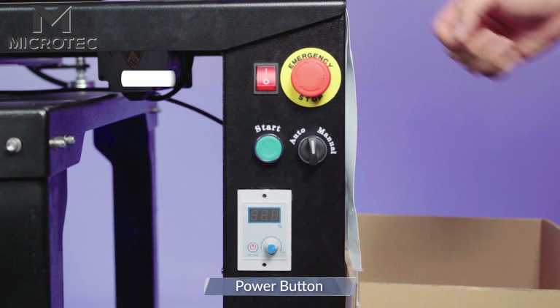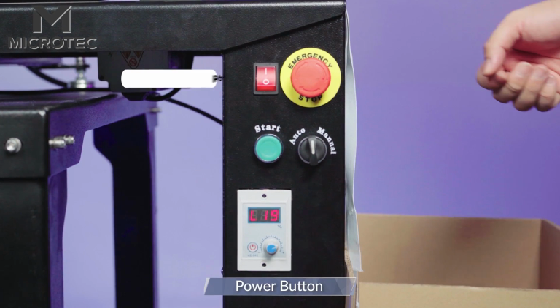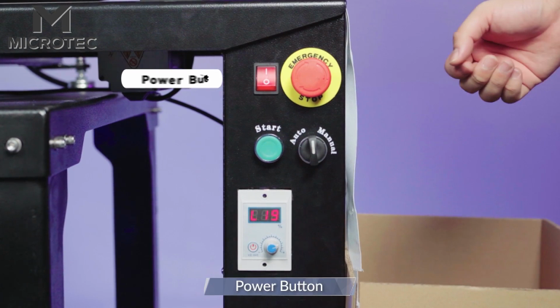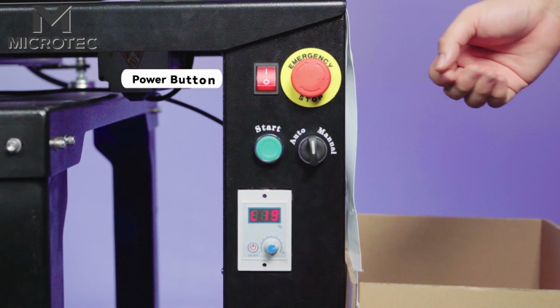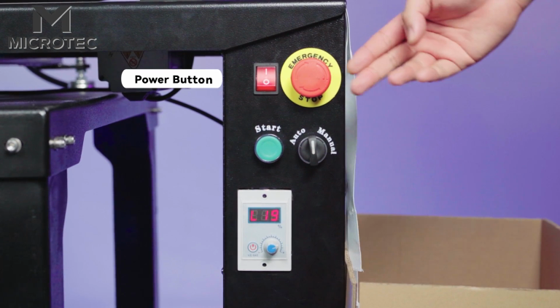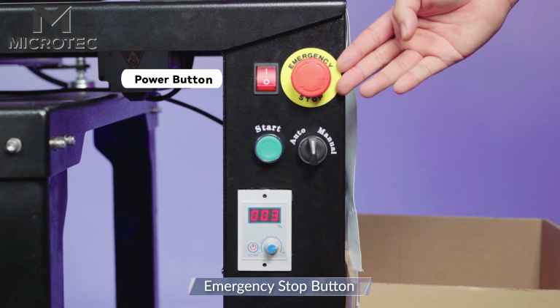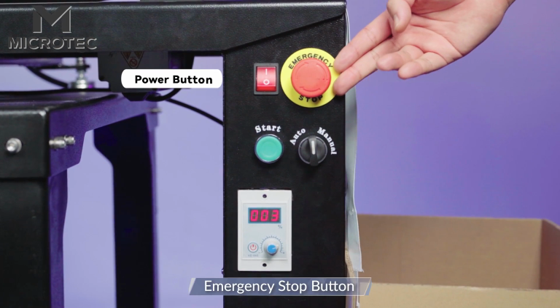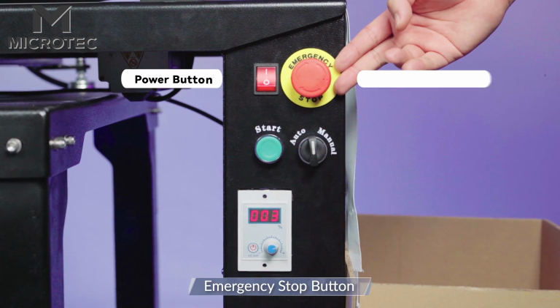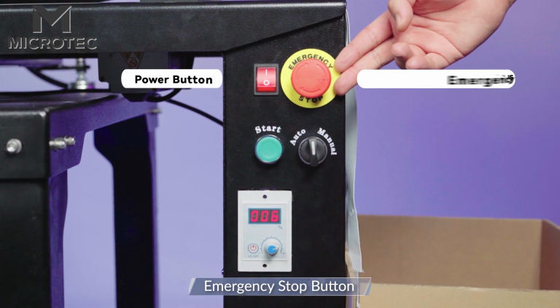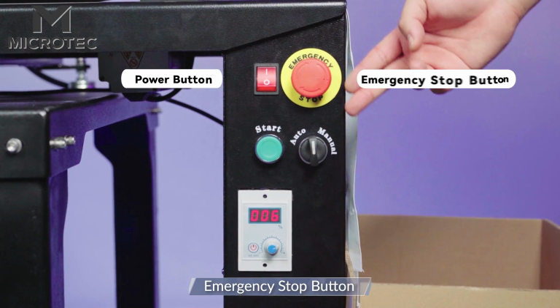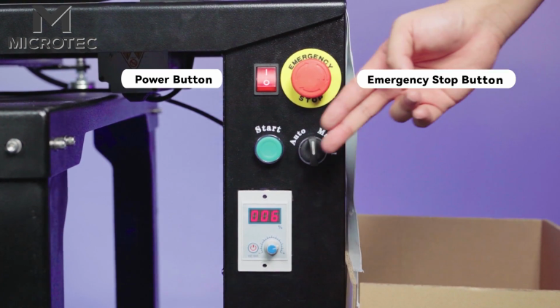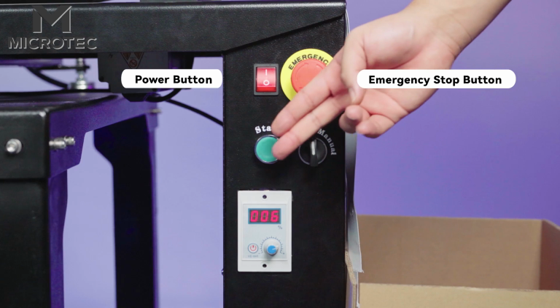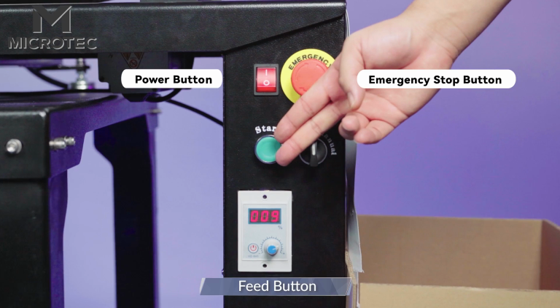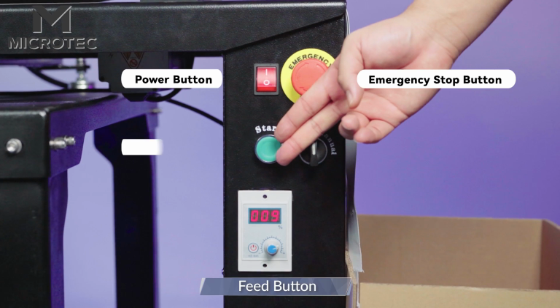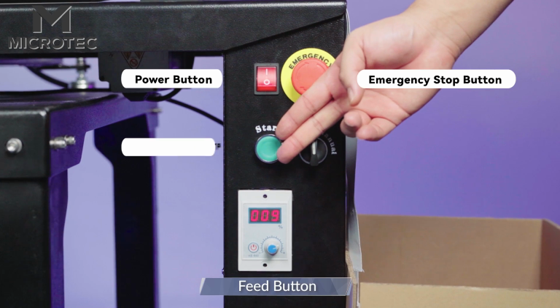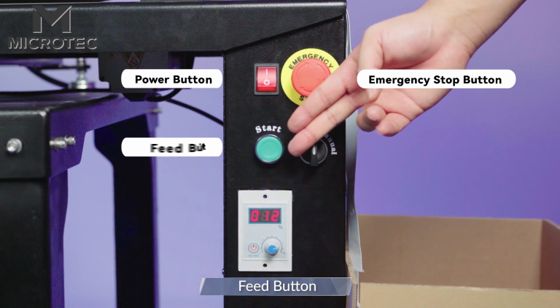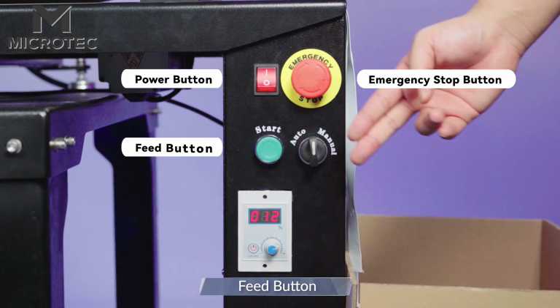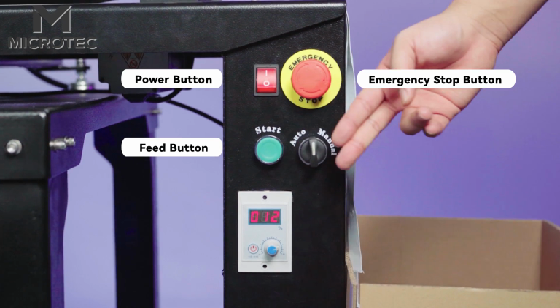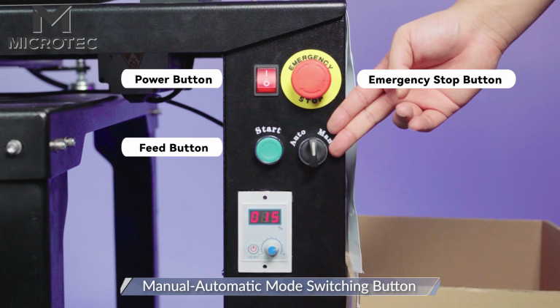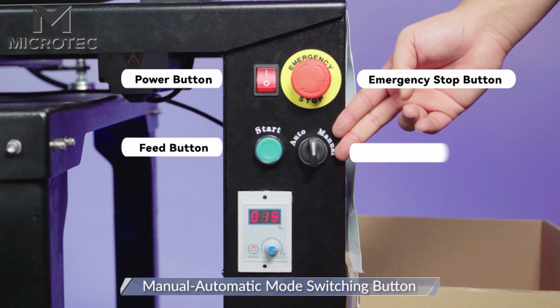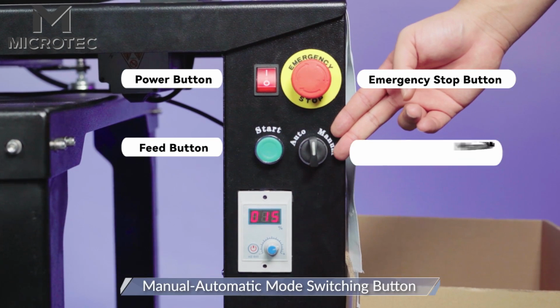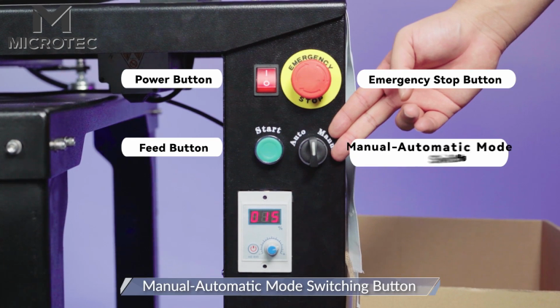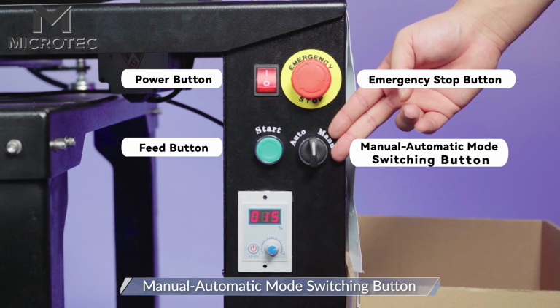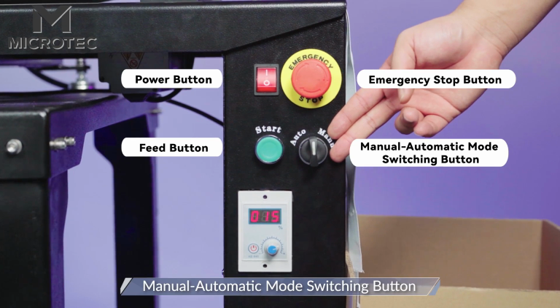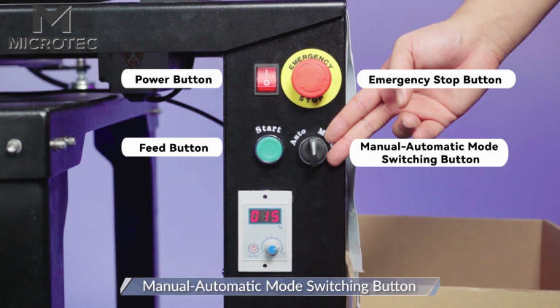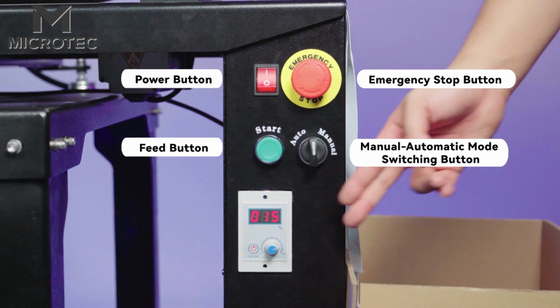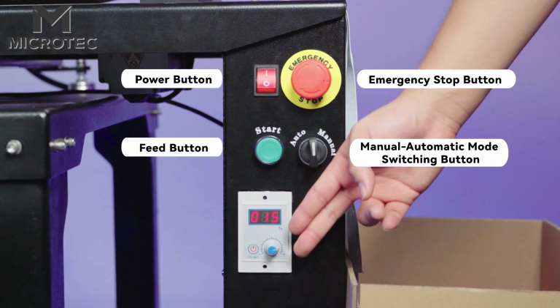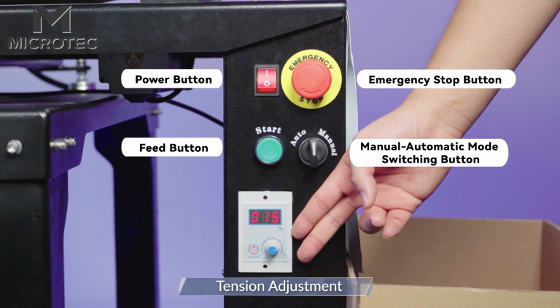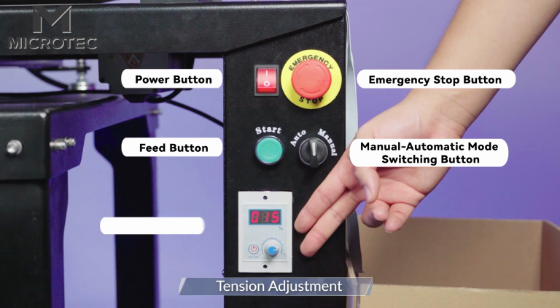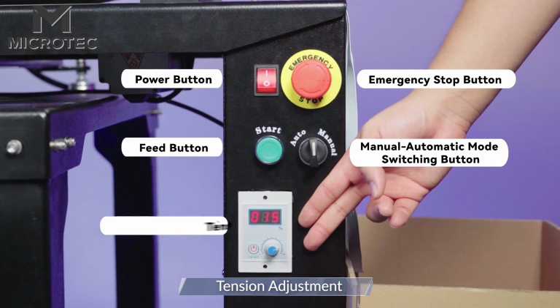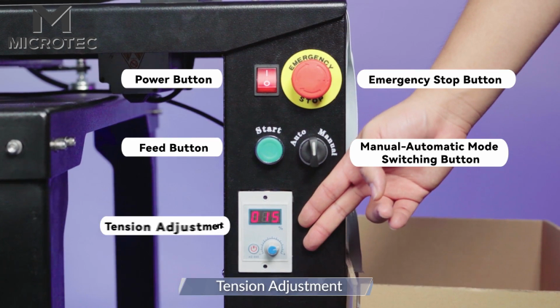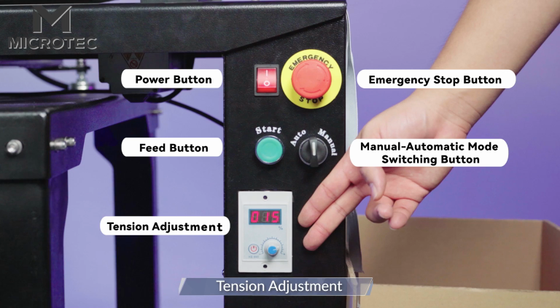Power button, emergency stop button, feeding button, manual/auto switching button, tension adjustment knob.